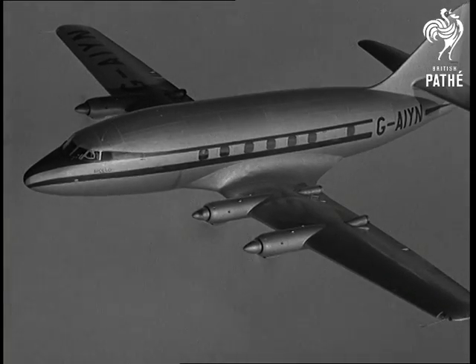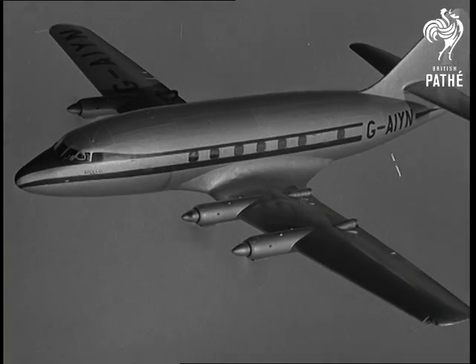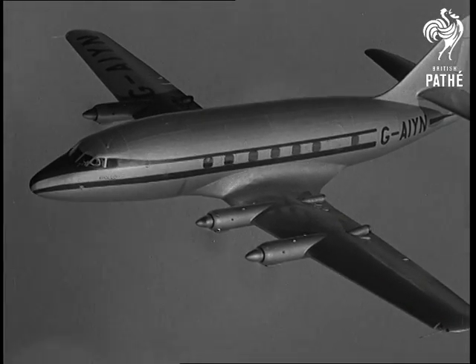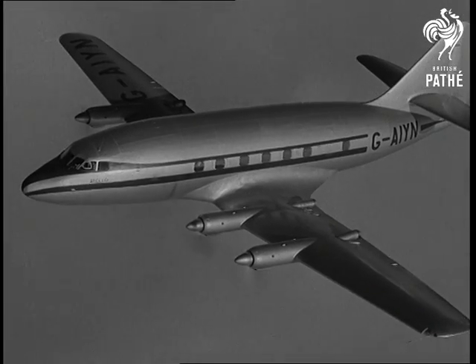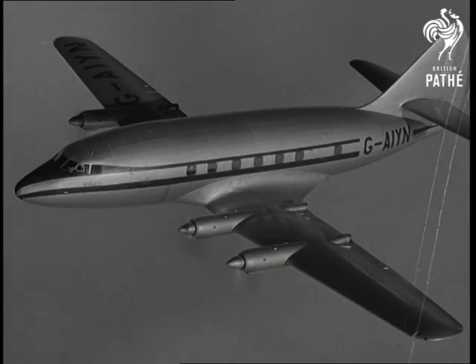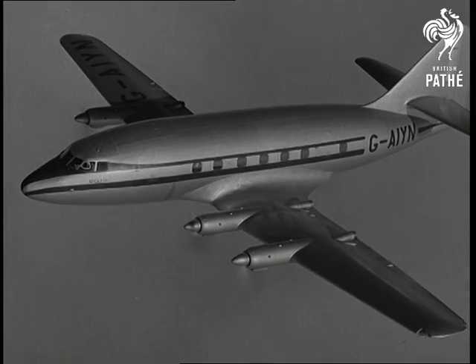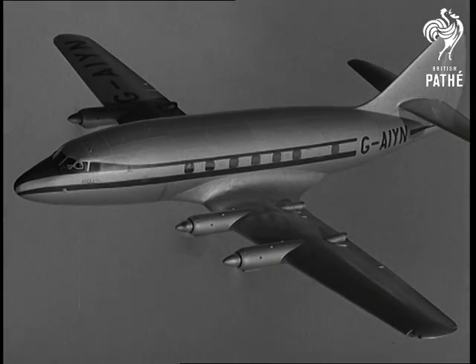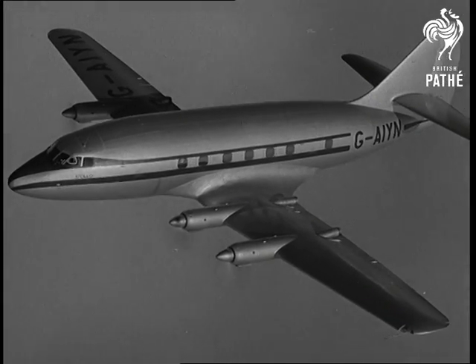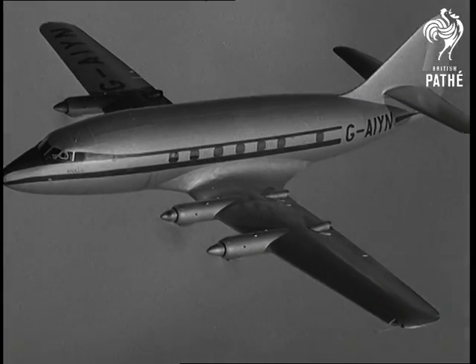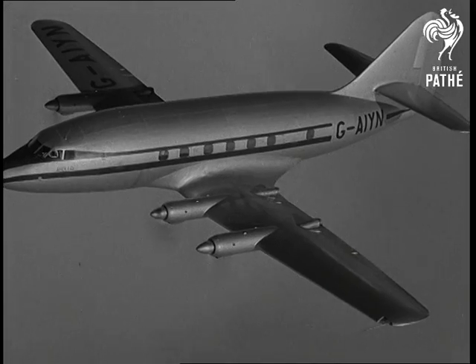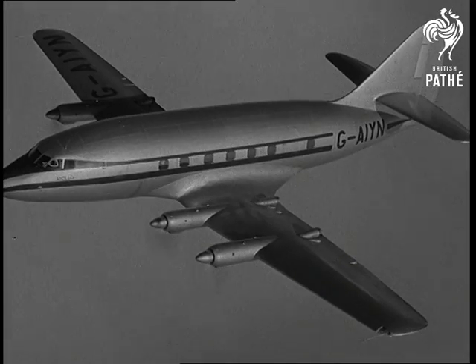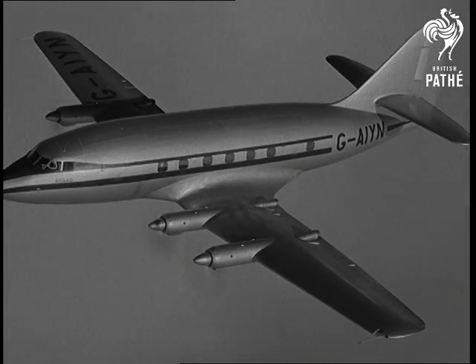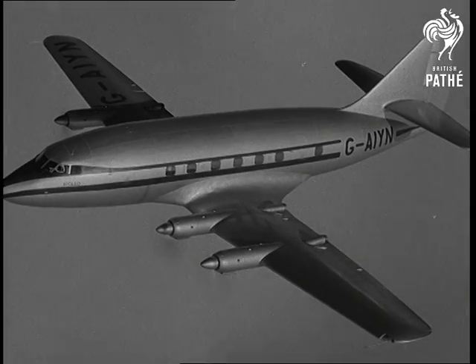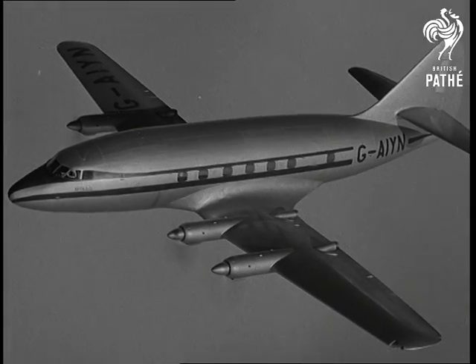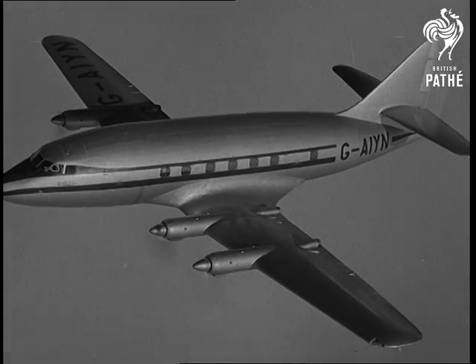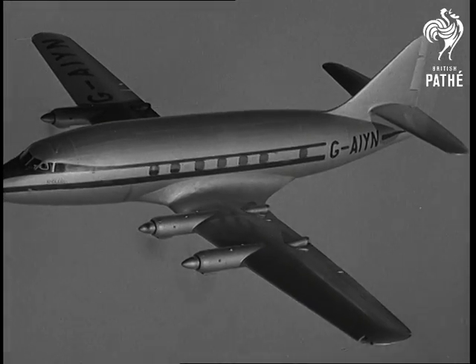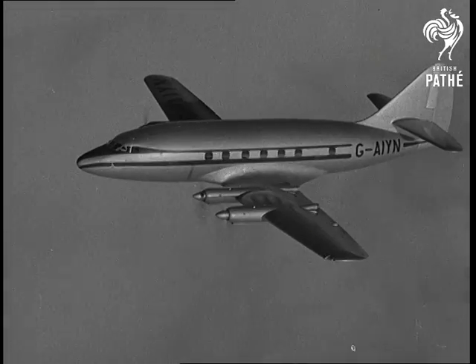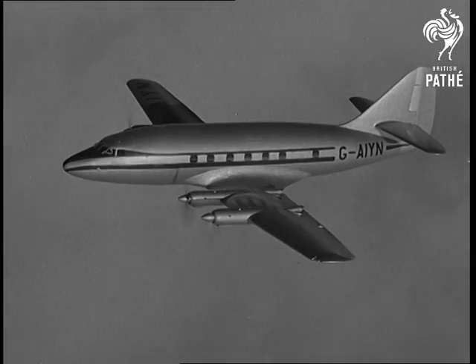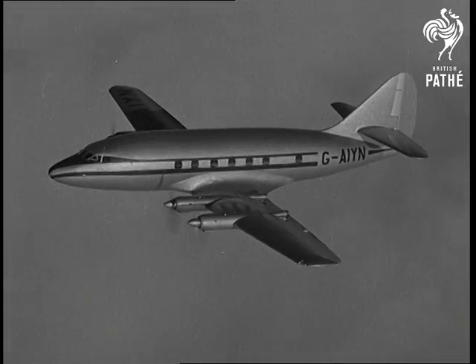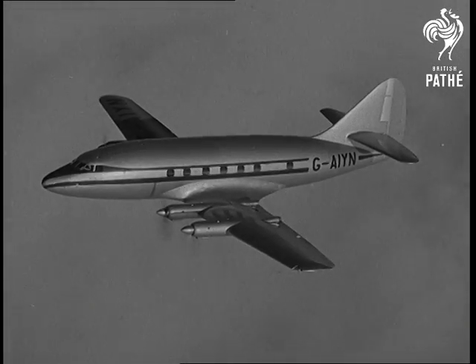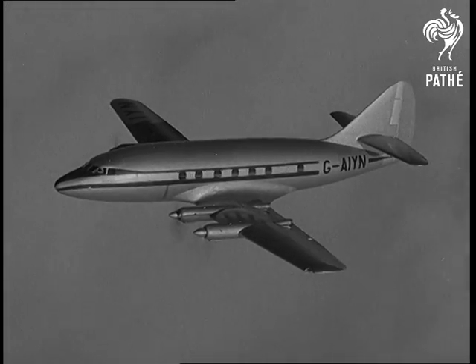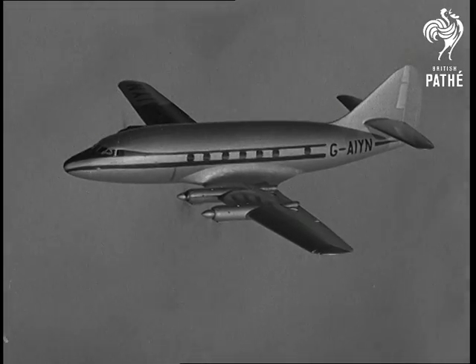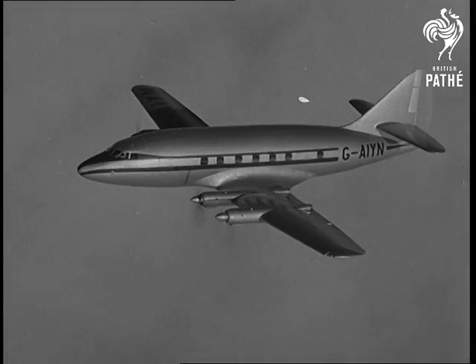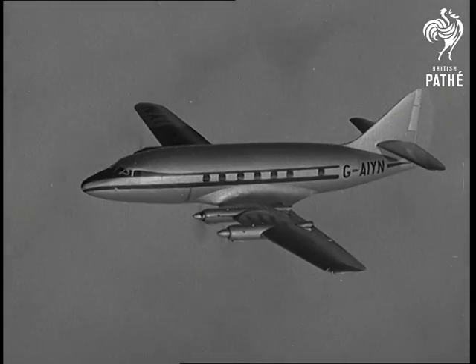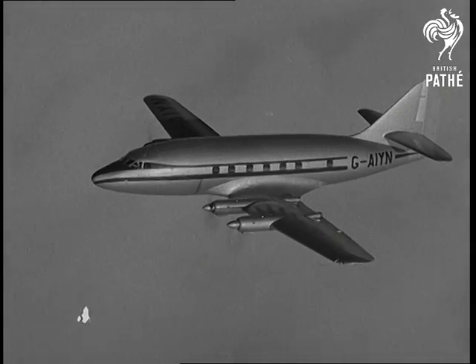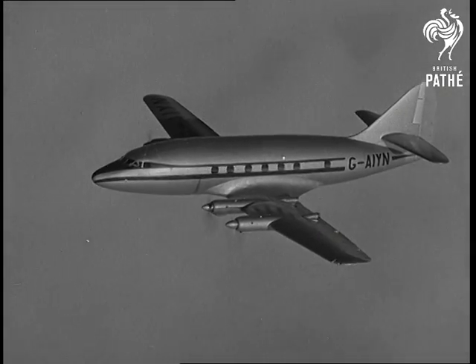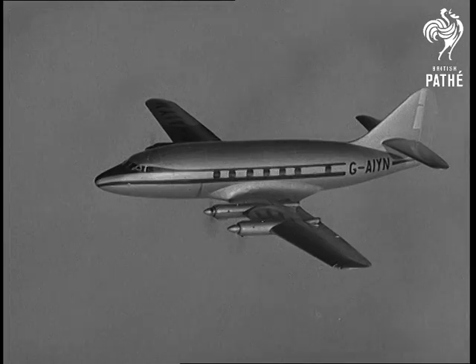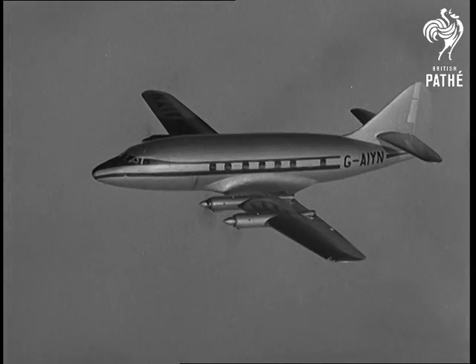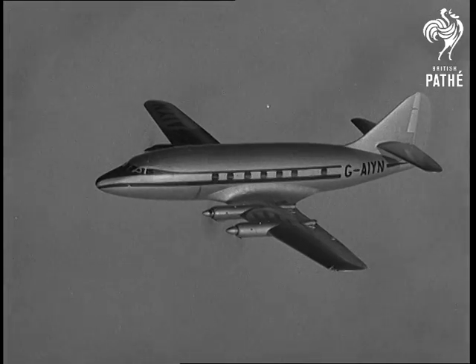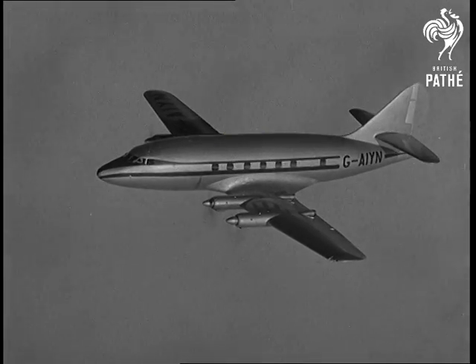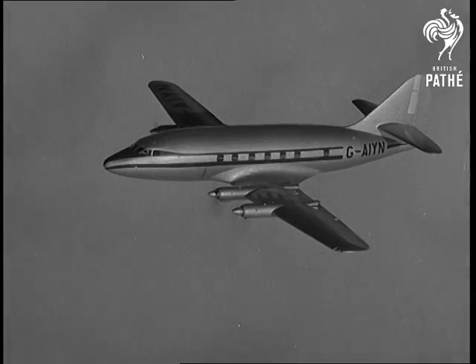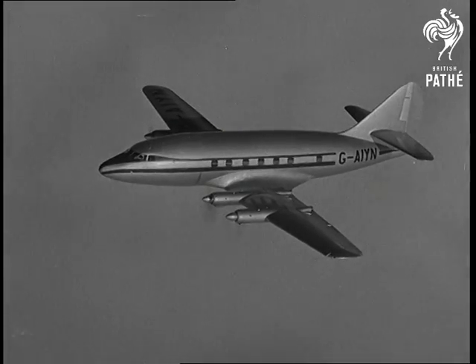High on the list of exports, the Apollo is likely to go into service within a year. Wherever it flies, it will be a credit to Britain's powerful aircraft industry.